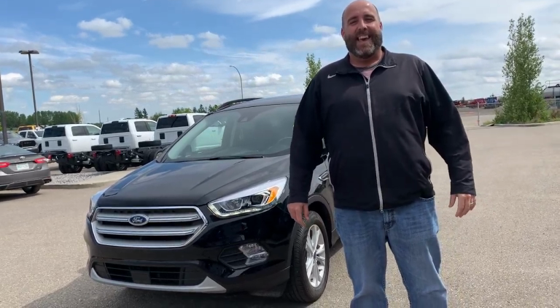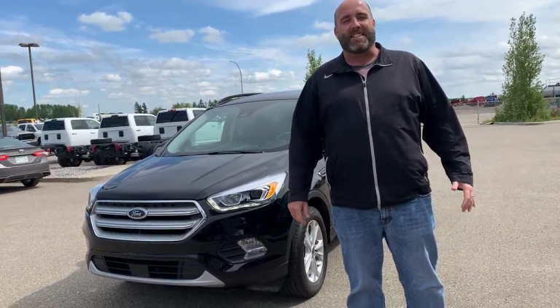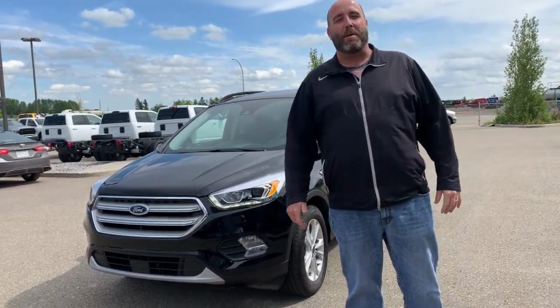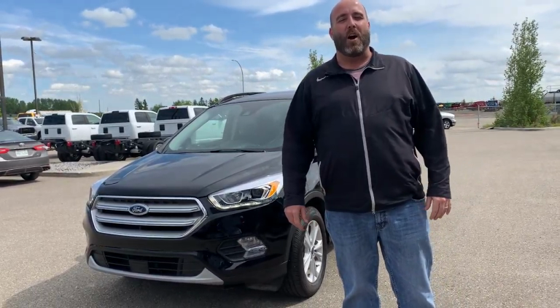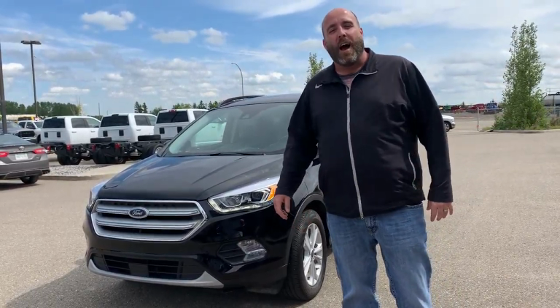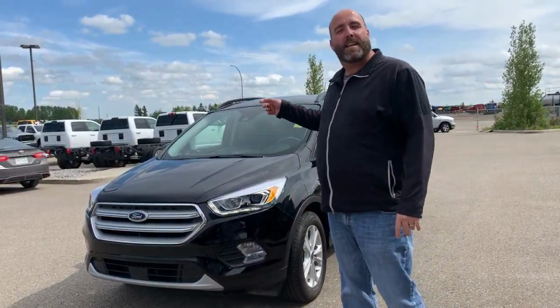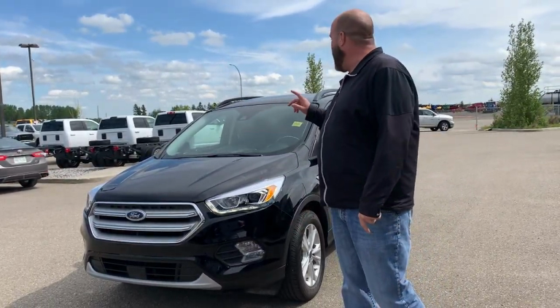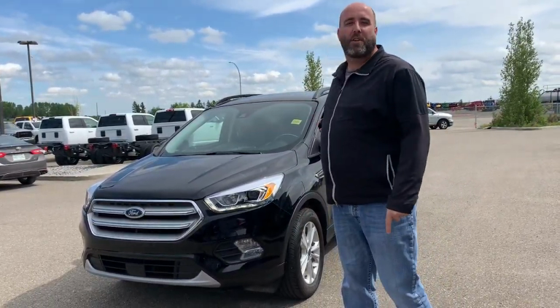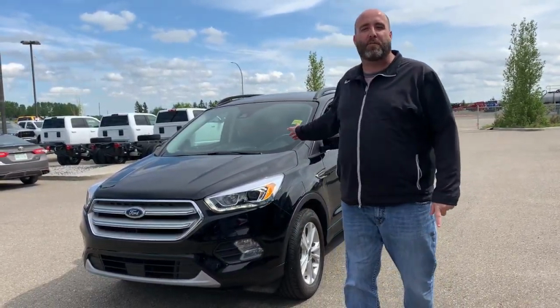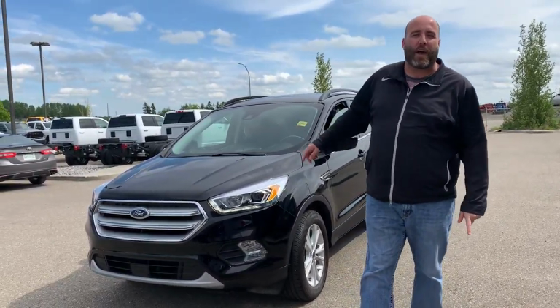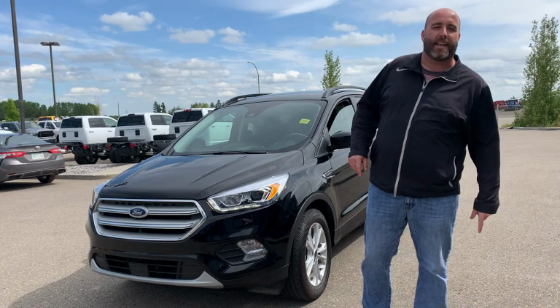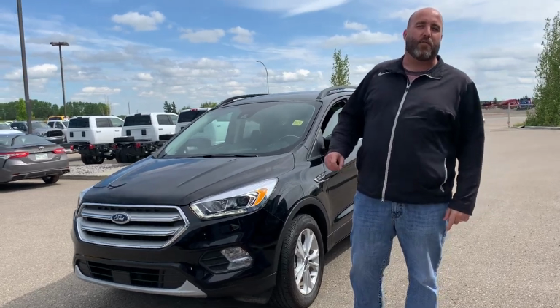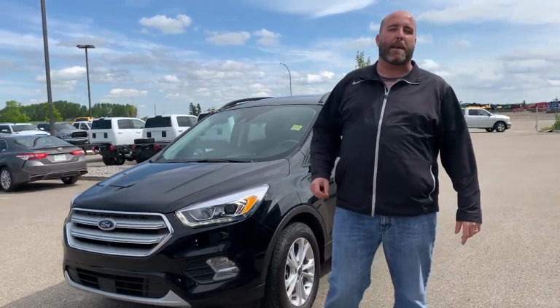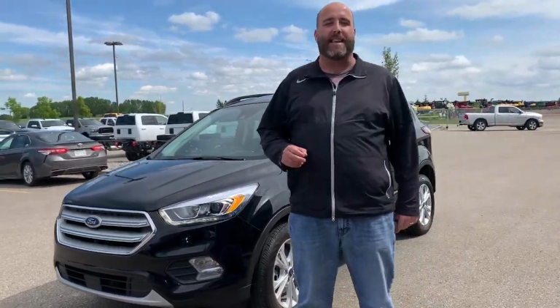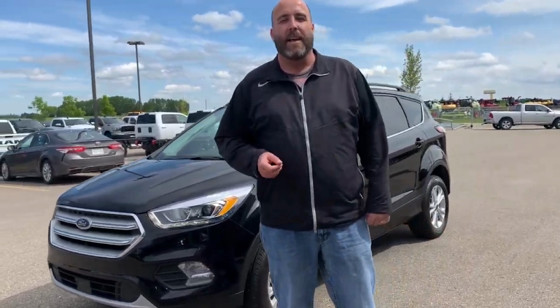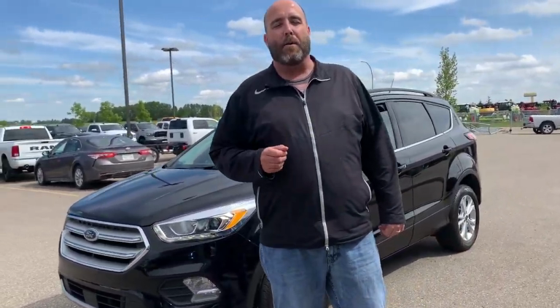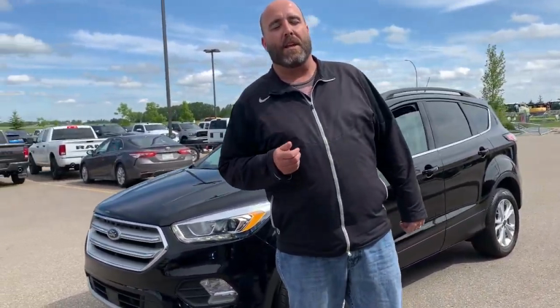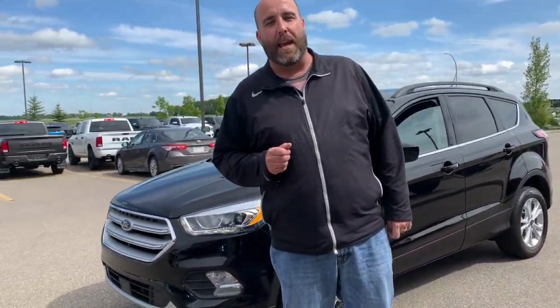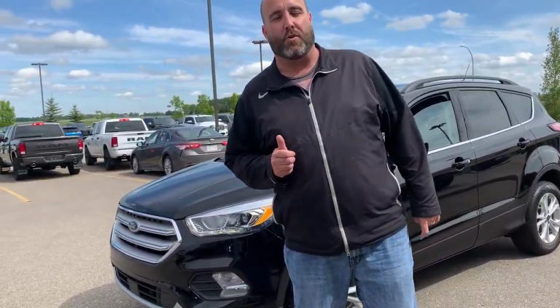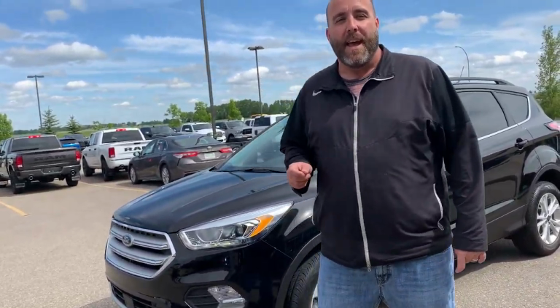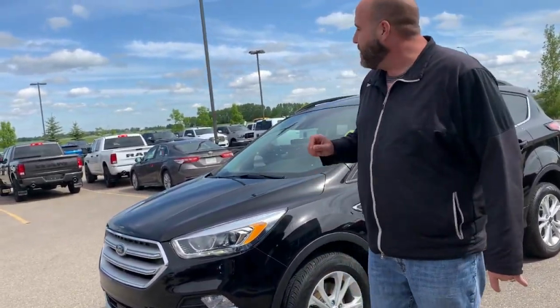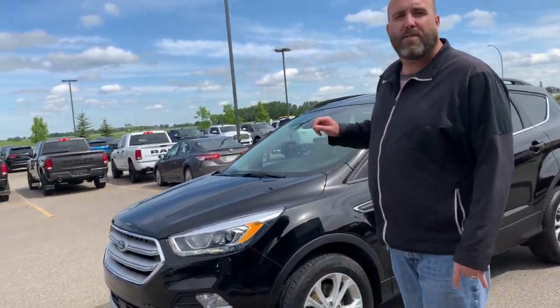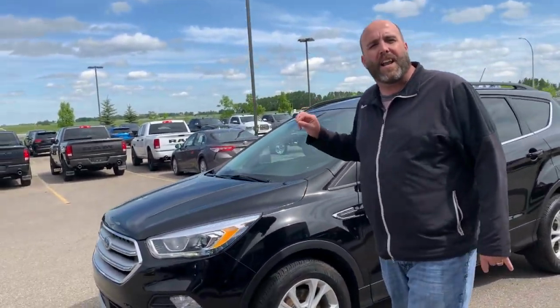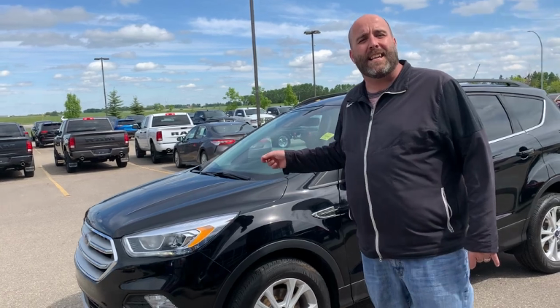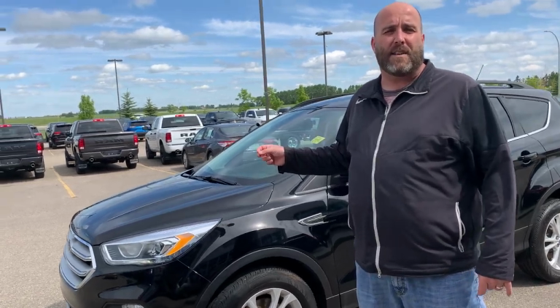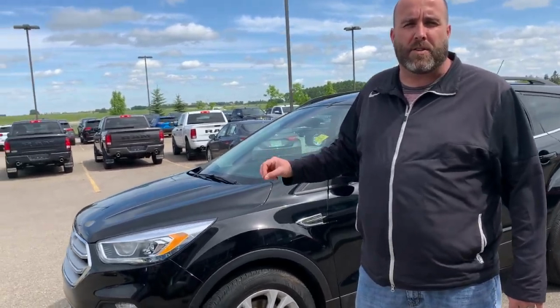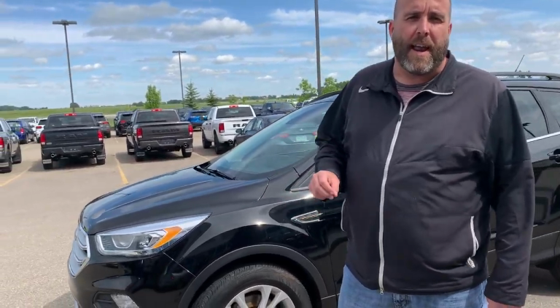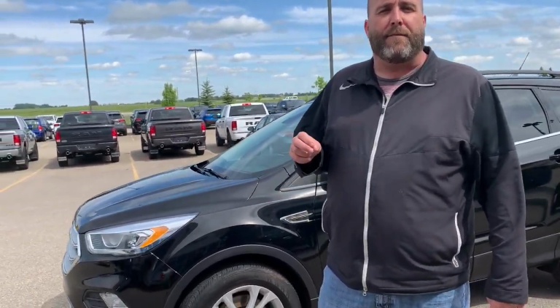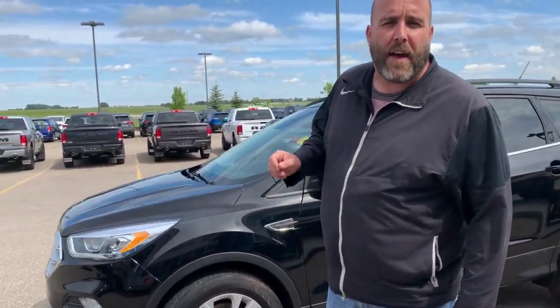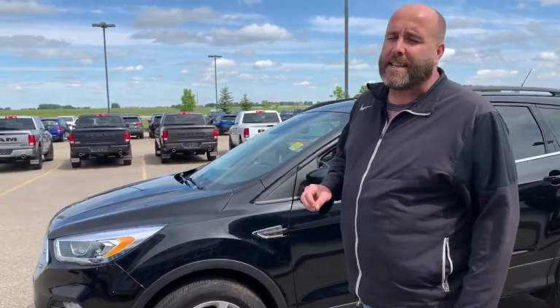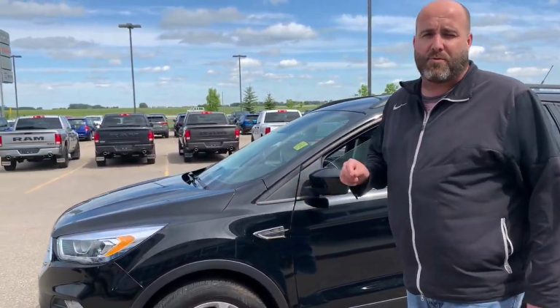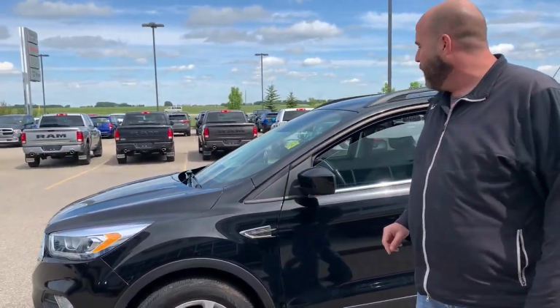Hey guys, it's Chad at Mountain View Dodge. I want to take some time and show you this beautiful 2018 Ford Escape SEL EcoBoost that just came in on trade. This vehicle has only got 19,000 kilometers on it, and for 2018 that's really low.